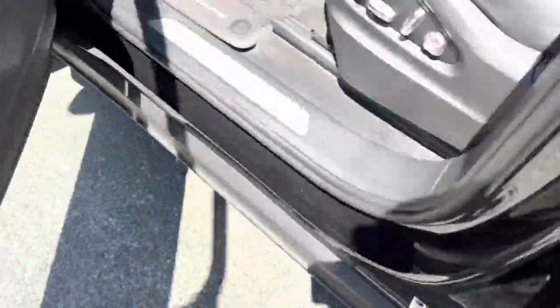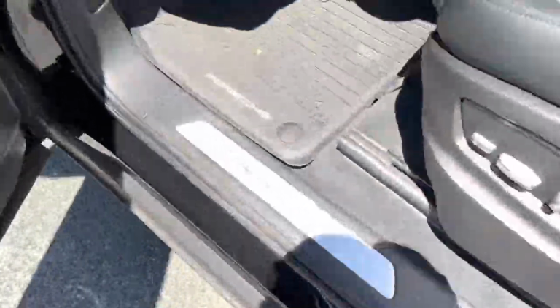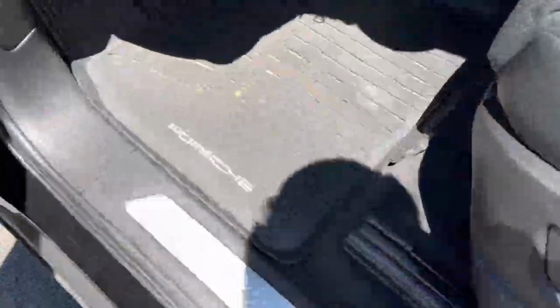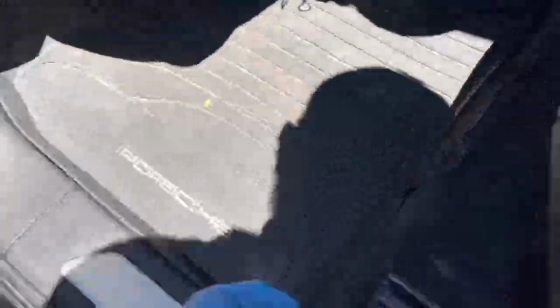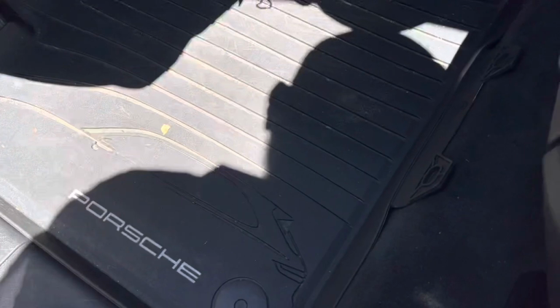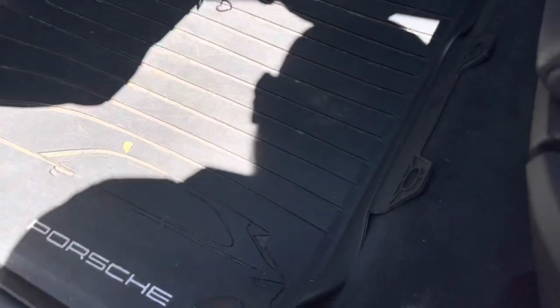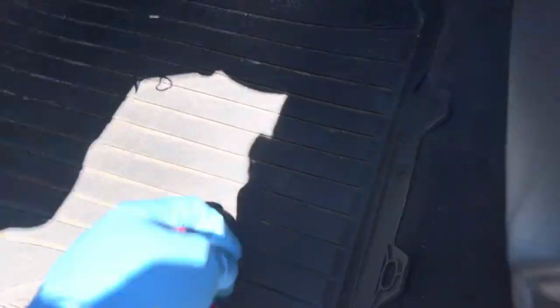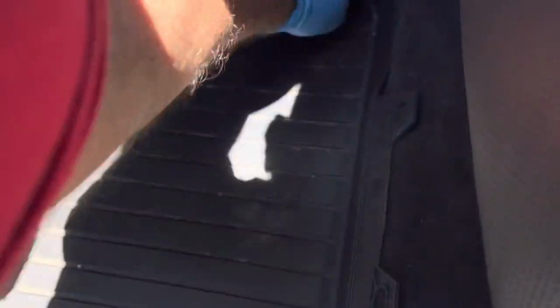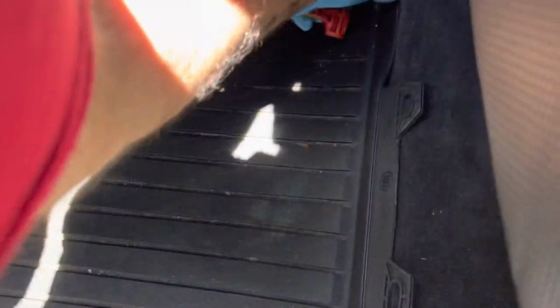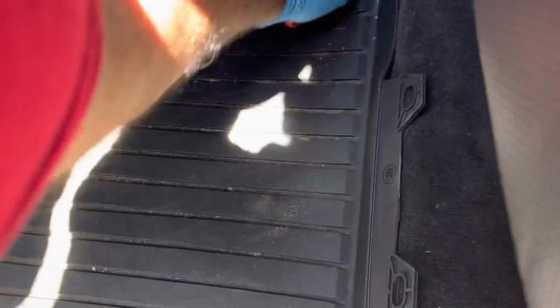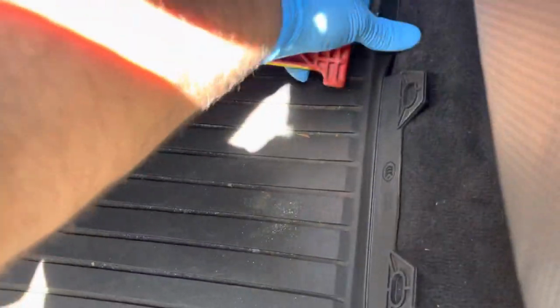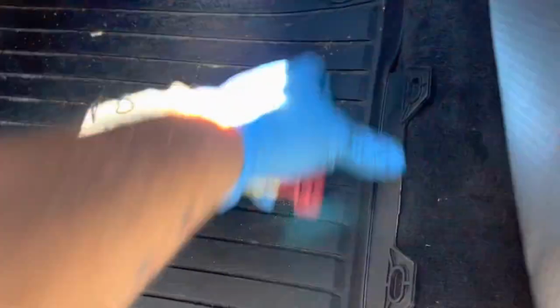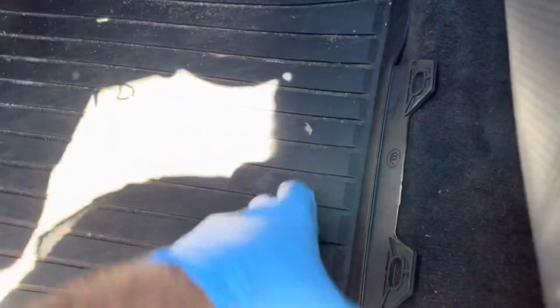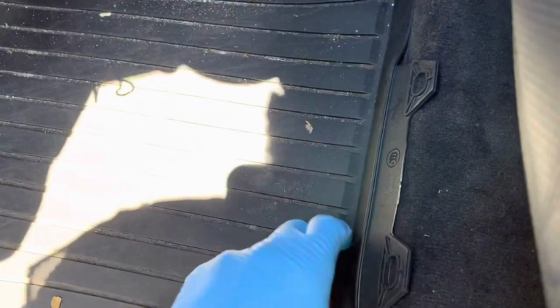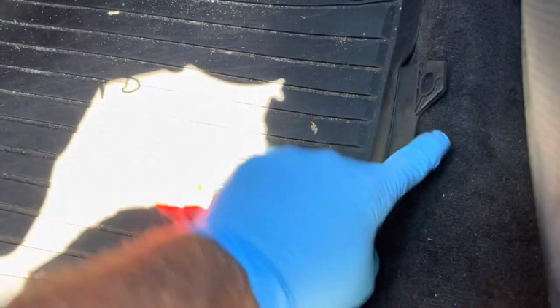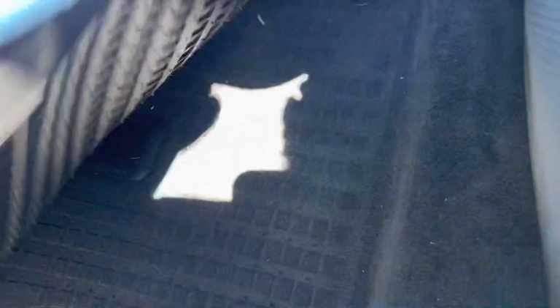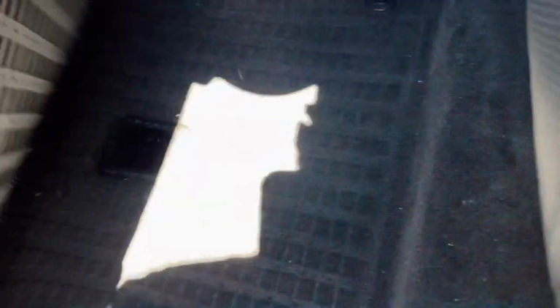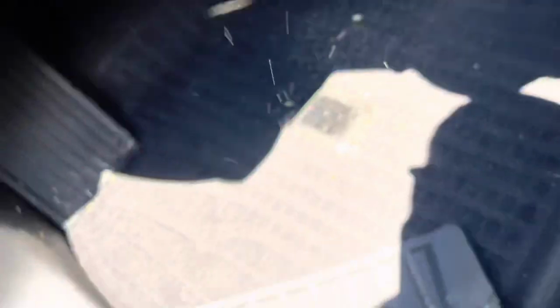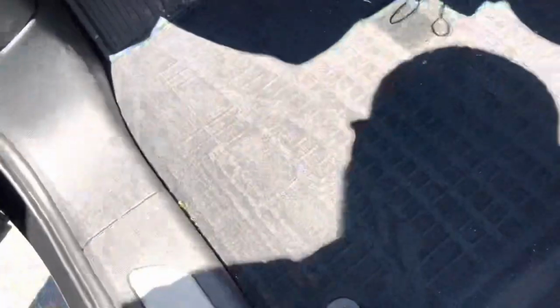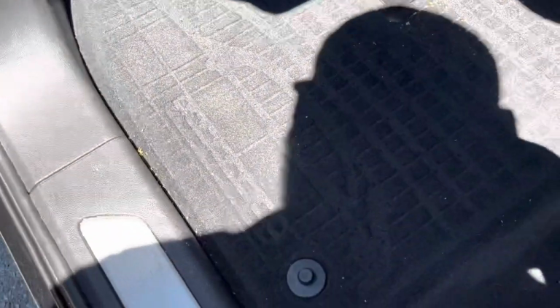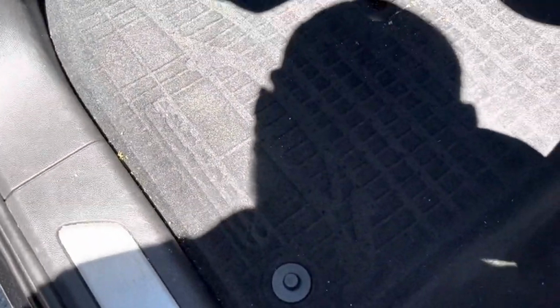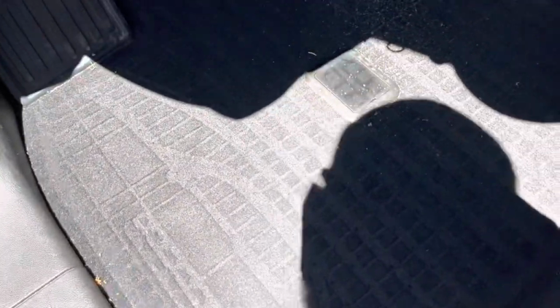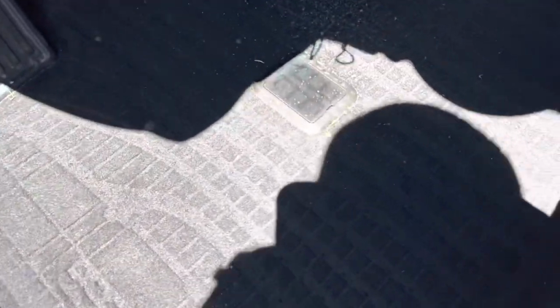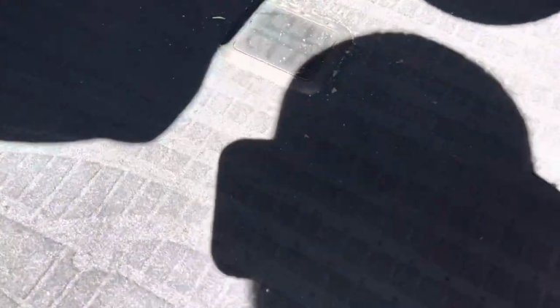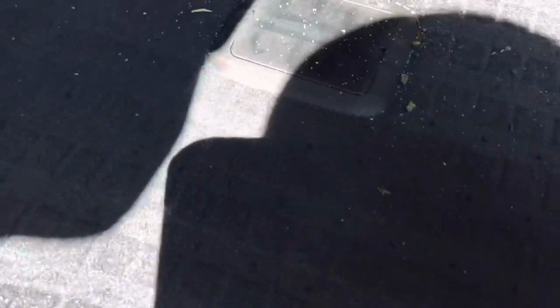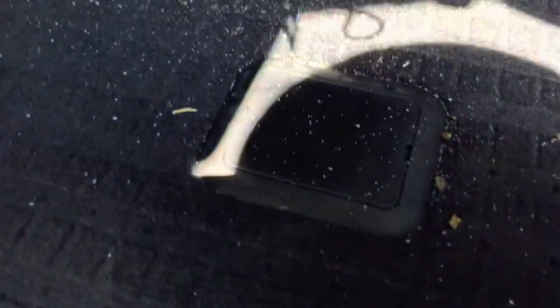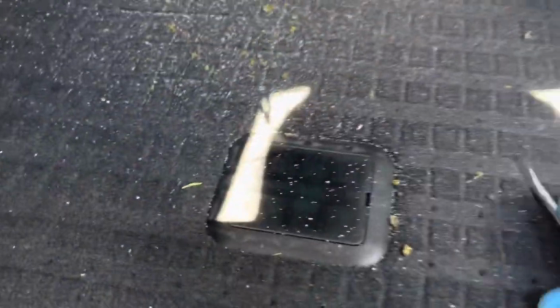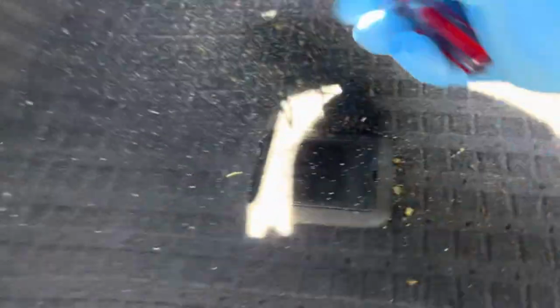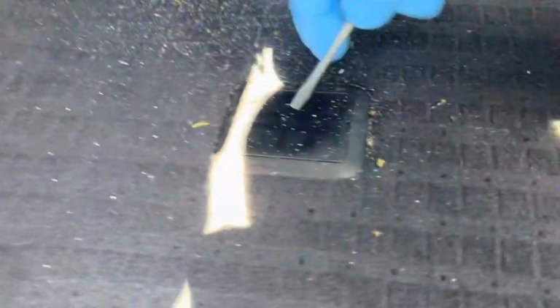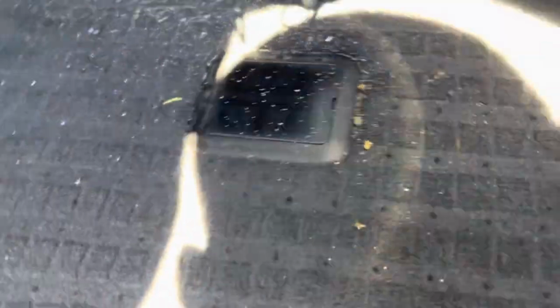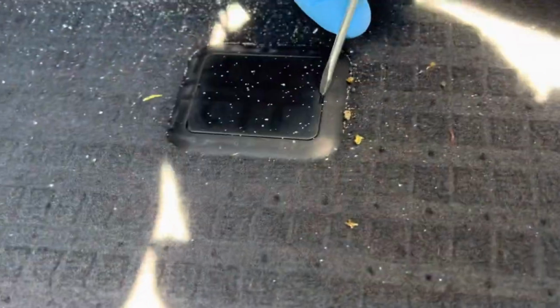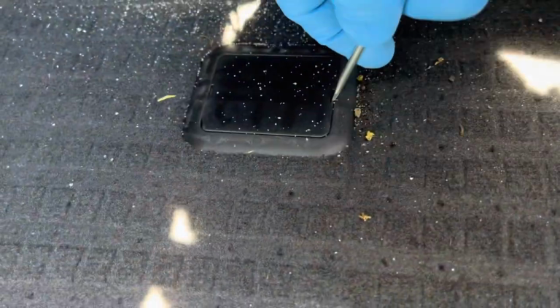Go to the driver's side floor mat, pop it up — it snaps out of place. Then you will see this cover here in the floor; just pop it up.